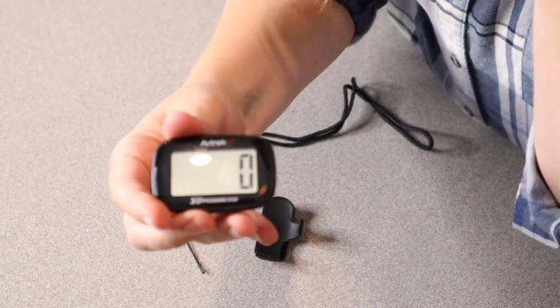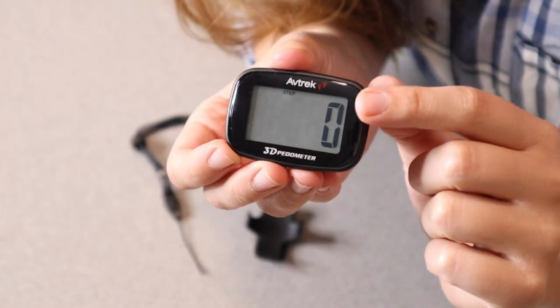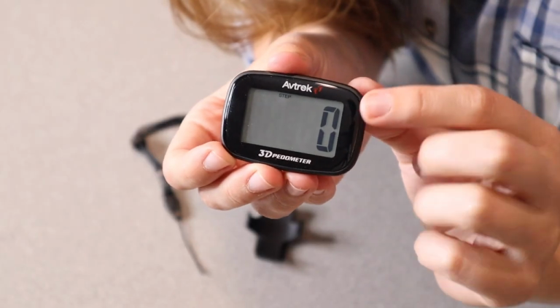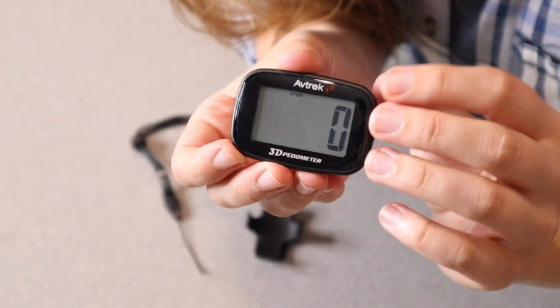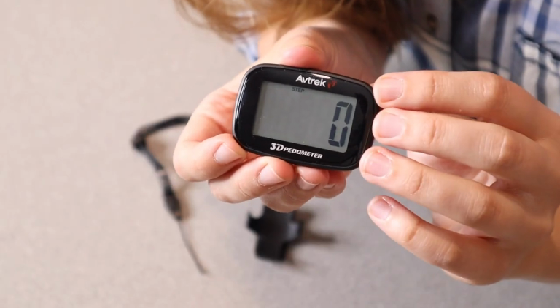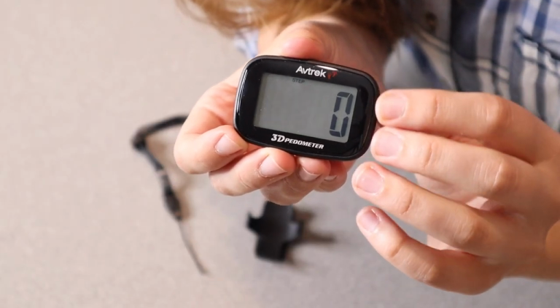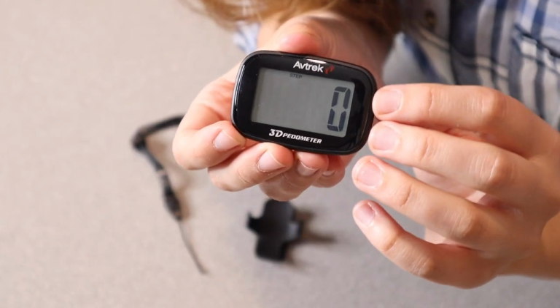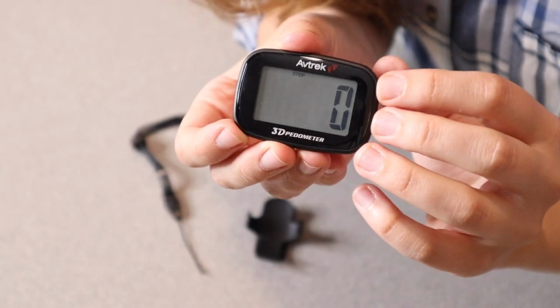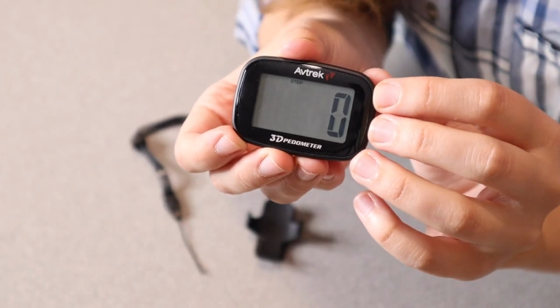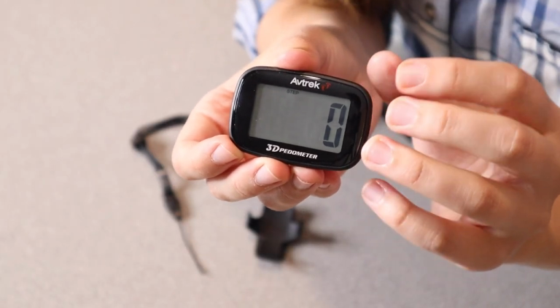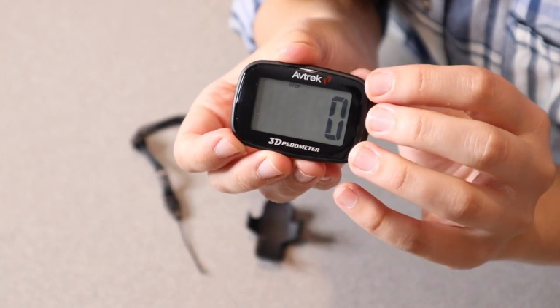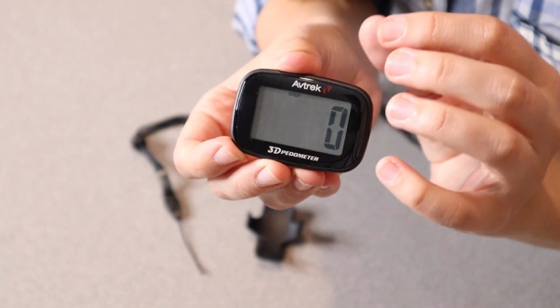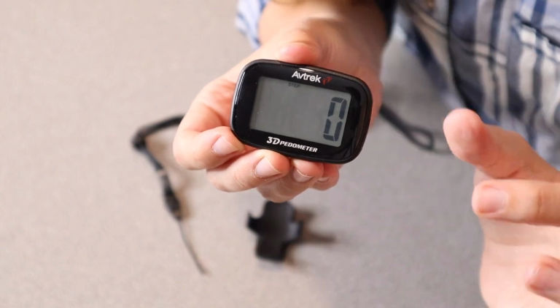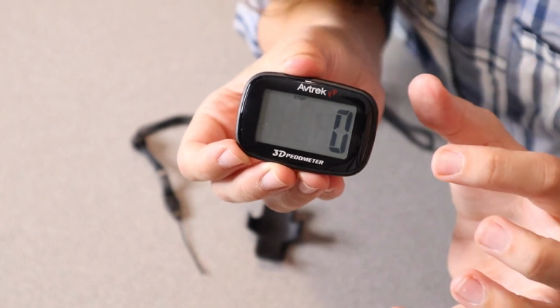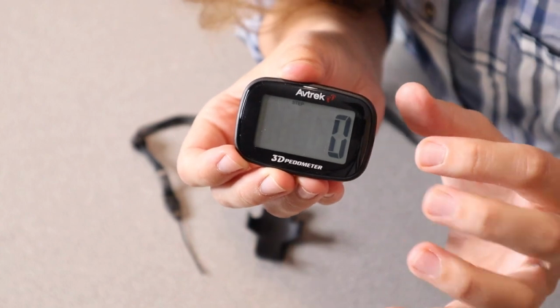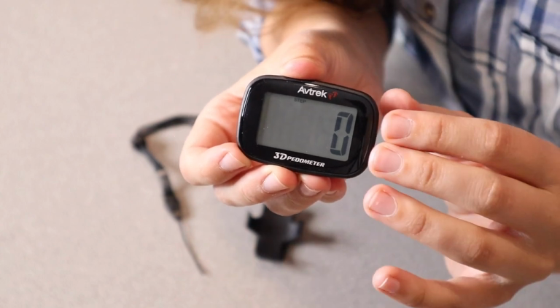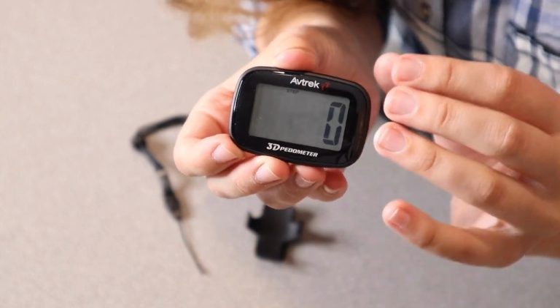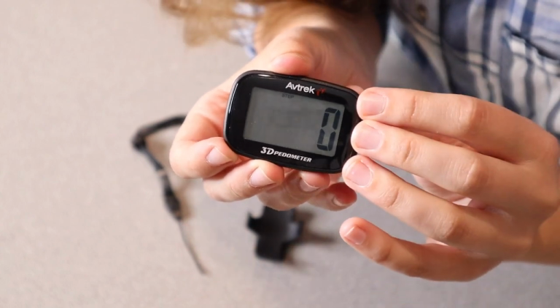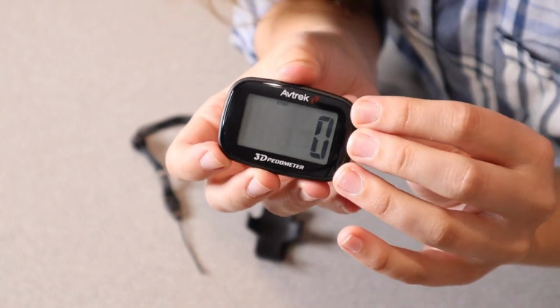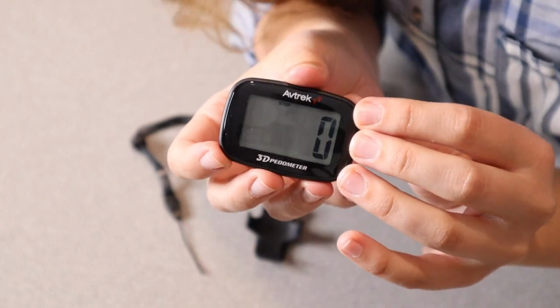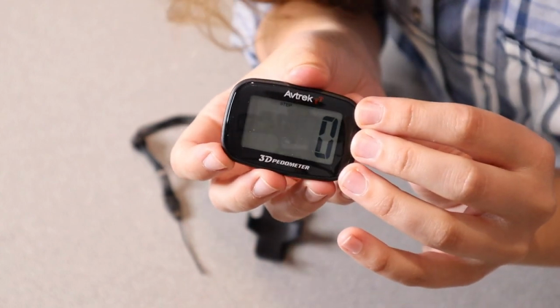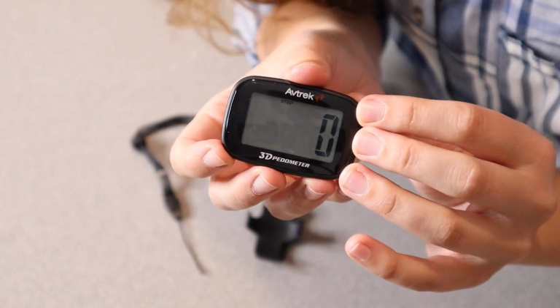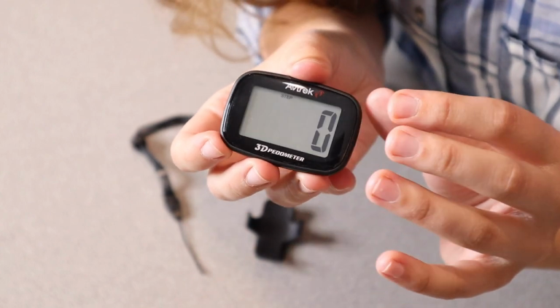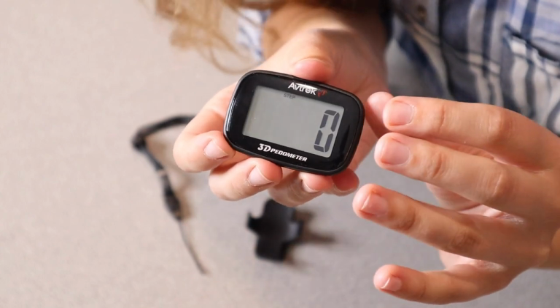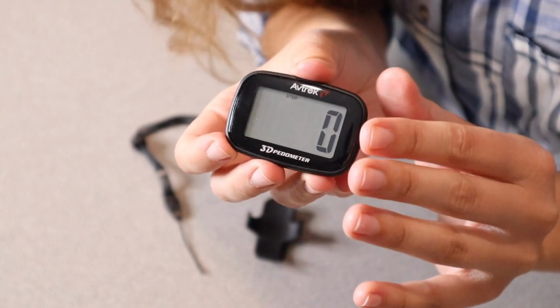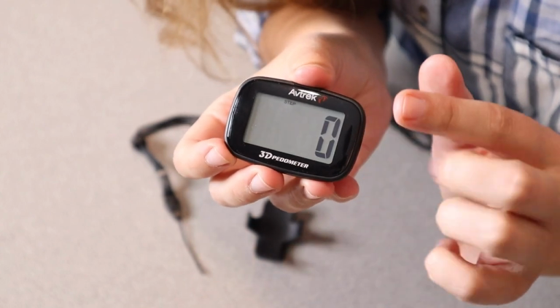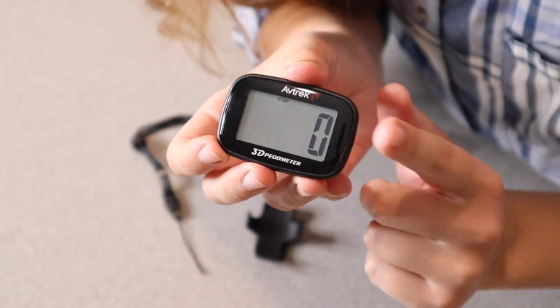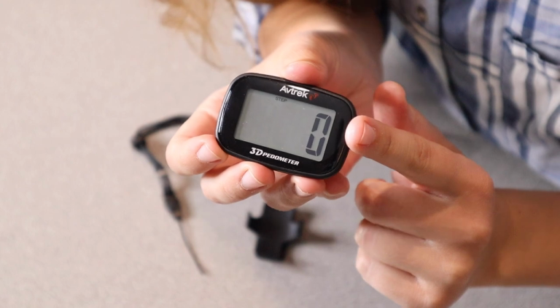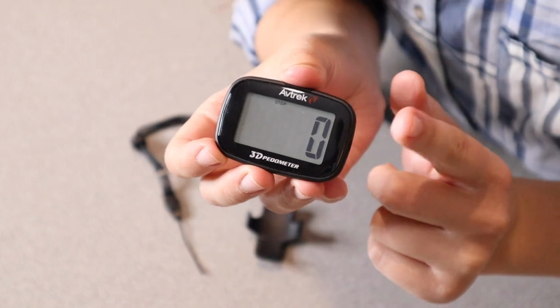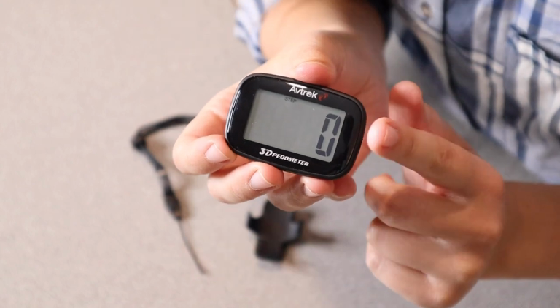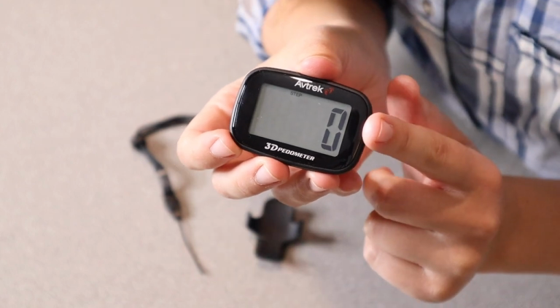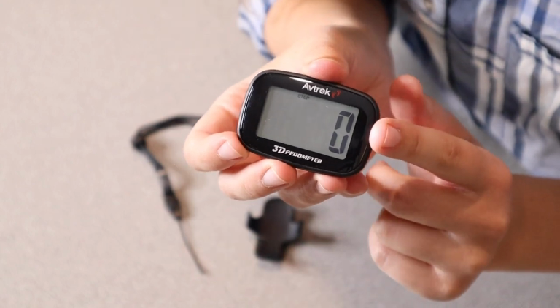I love how easy this is to read. There are no complicated buttons. You literally just clip this to yourself, take steps, and it continues to count them for you.